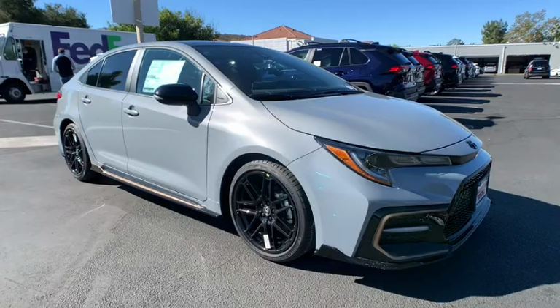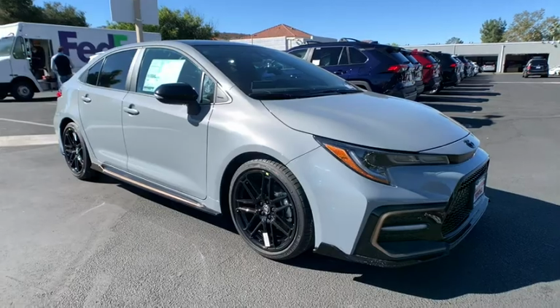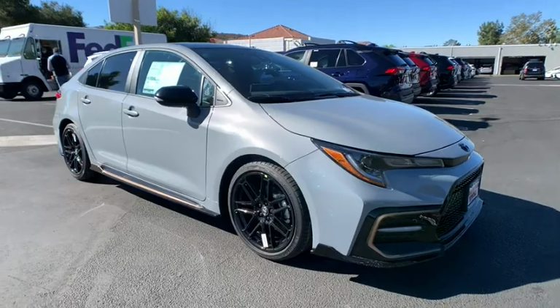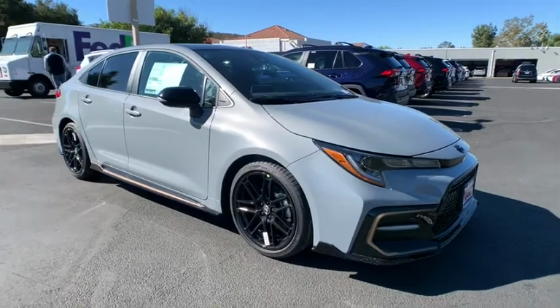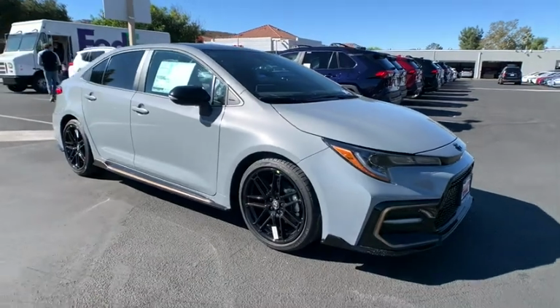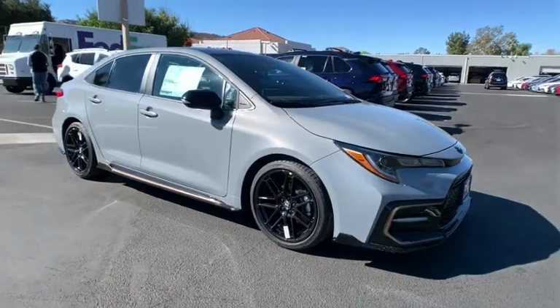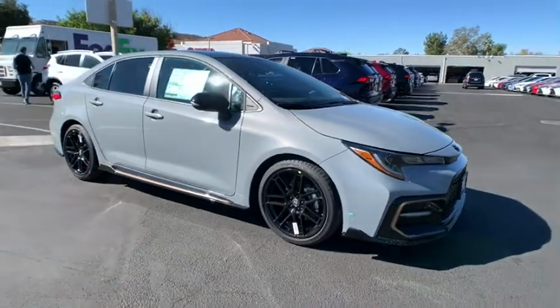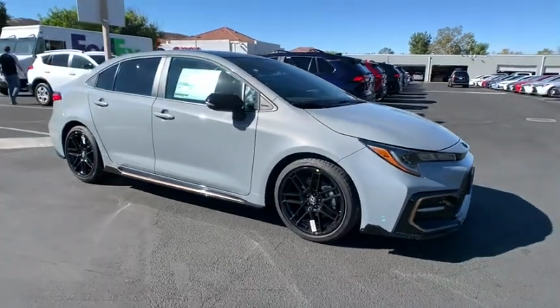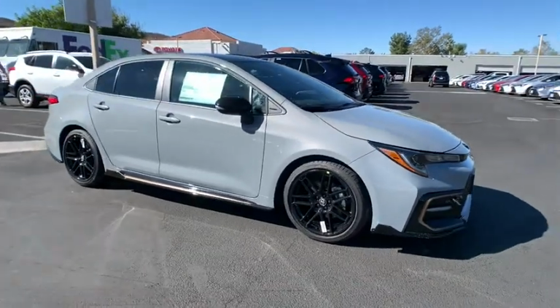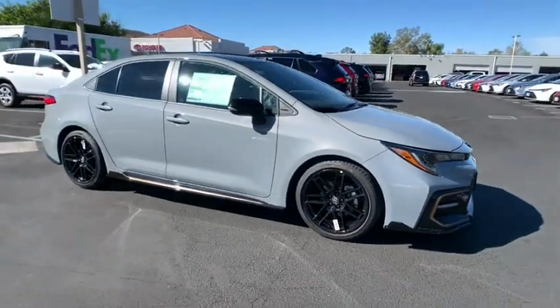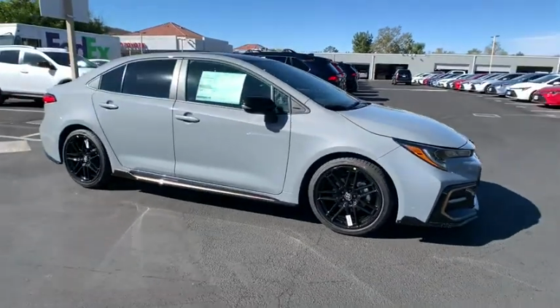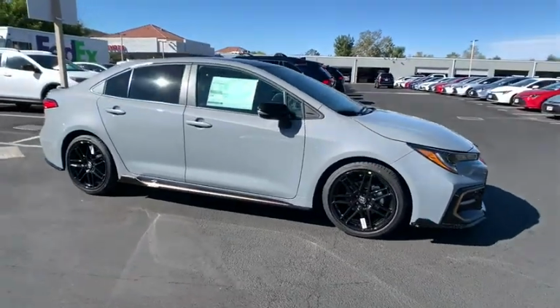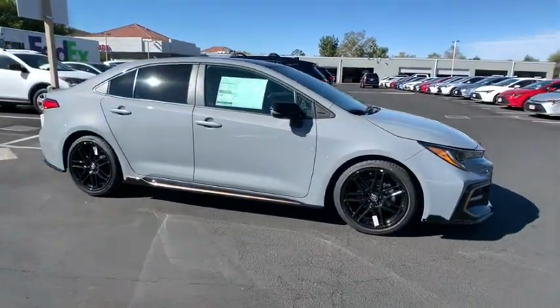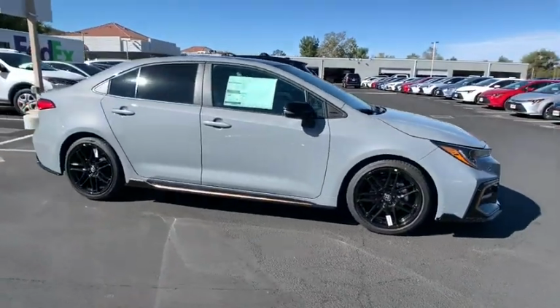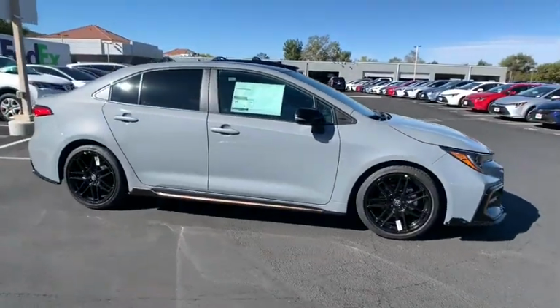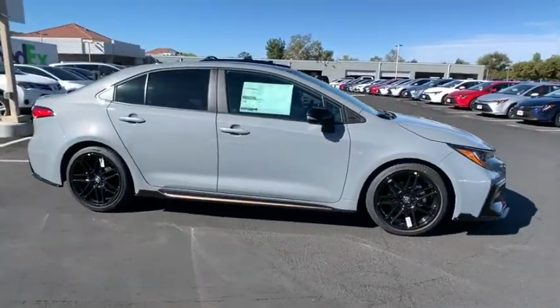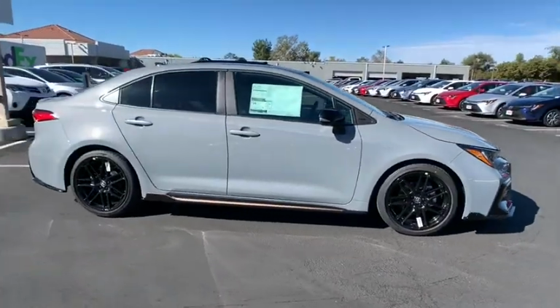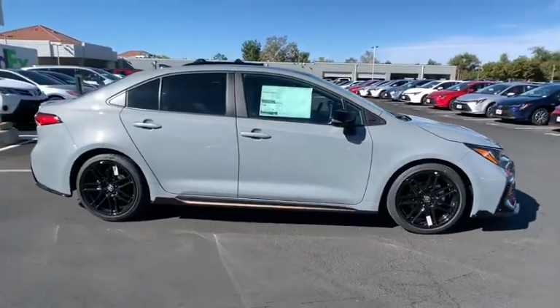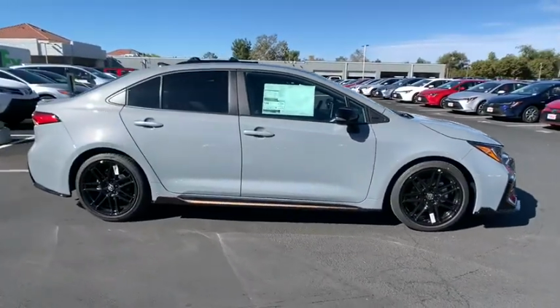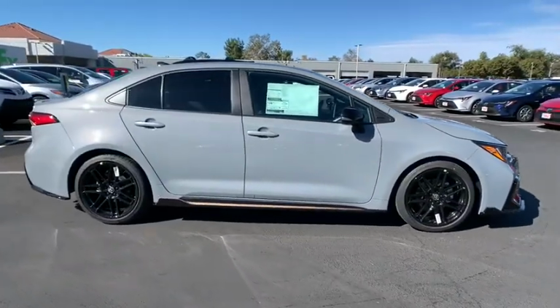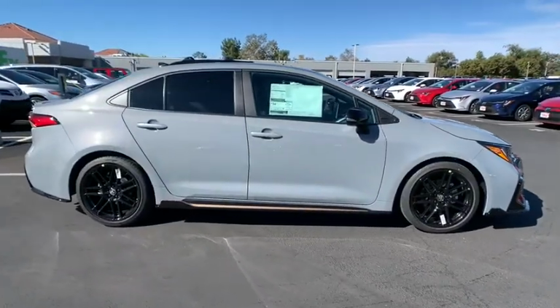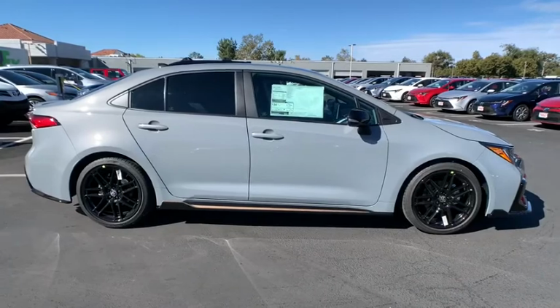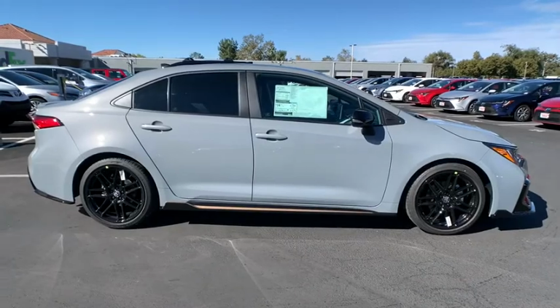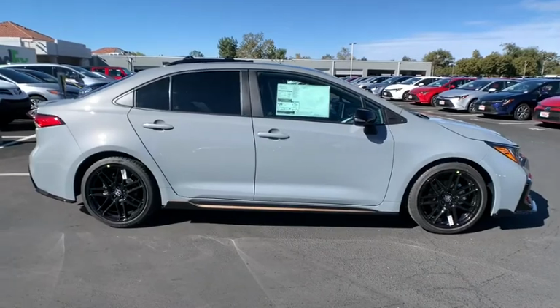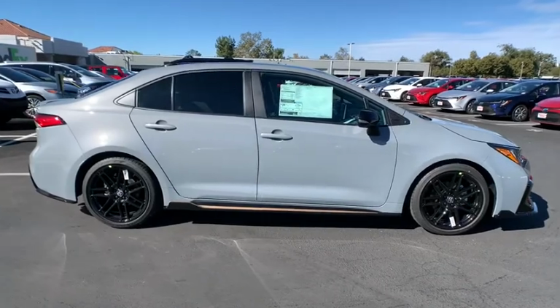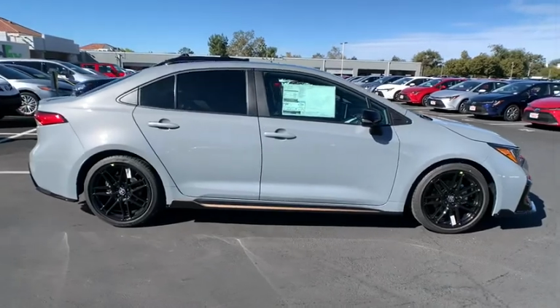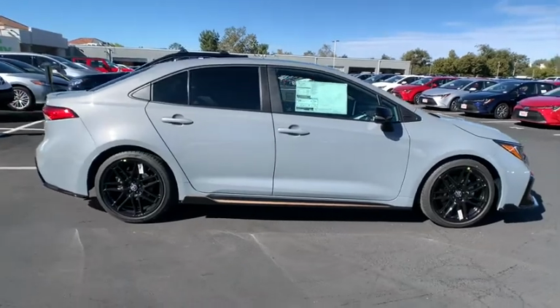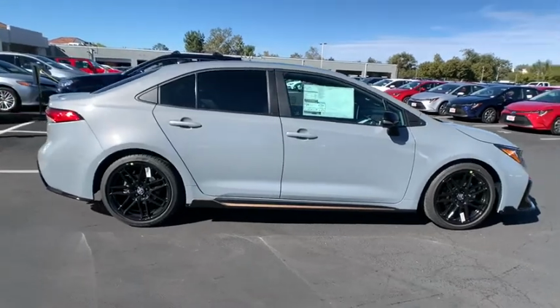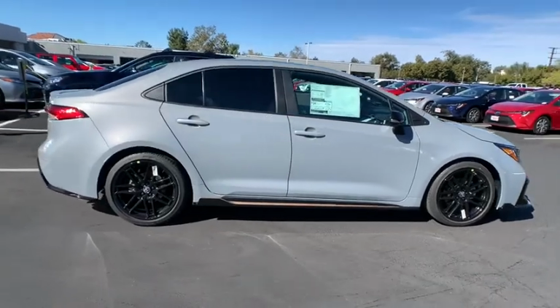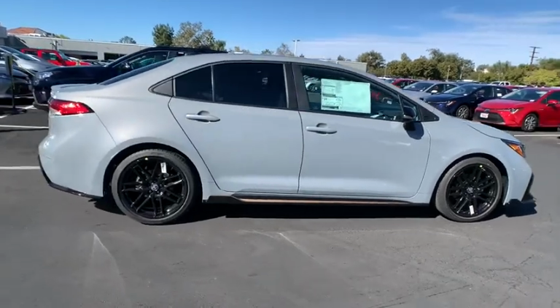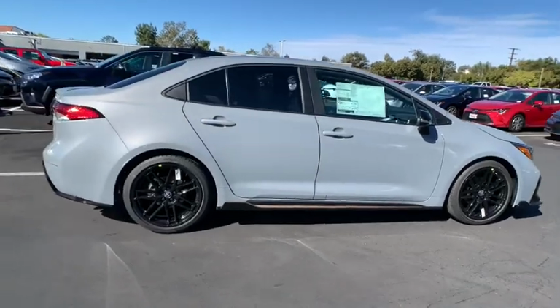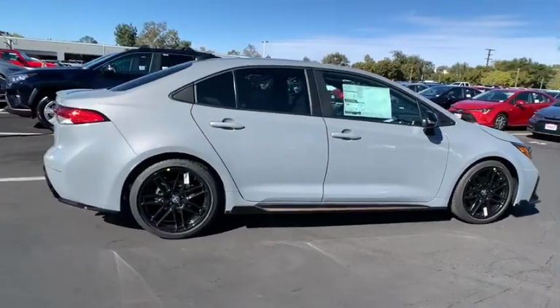Enjoy the view of this 2021 Toyota Corolla. This vehicle delivers the best of sporty styling and modern efficiency.